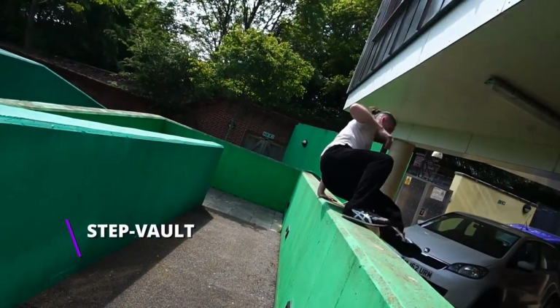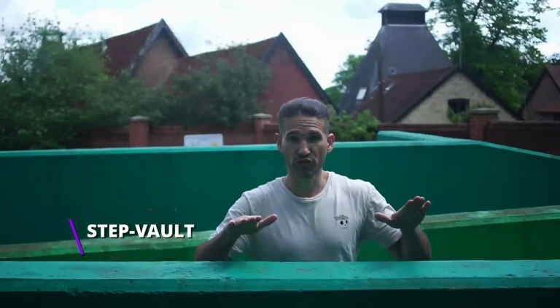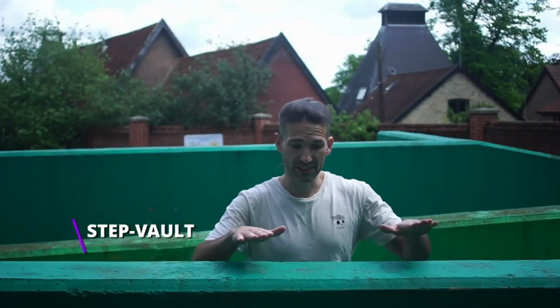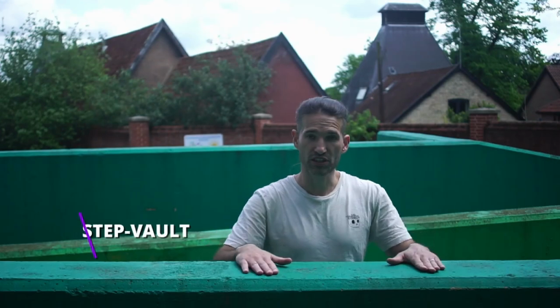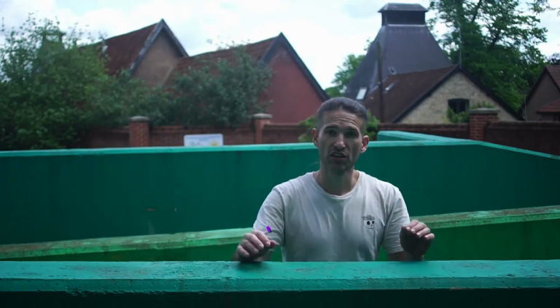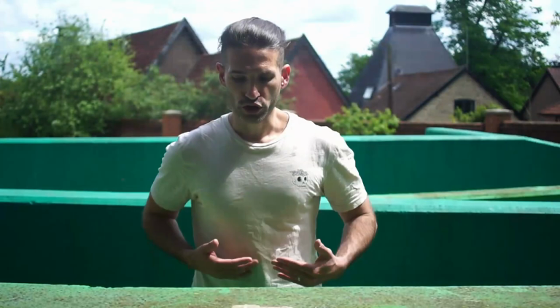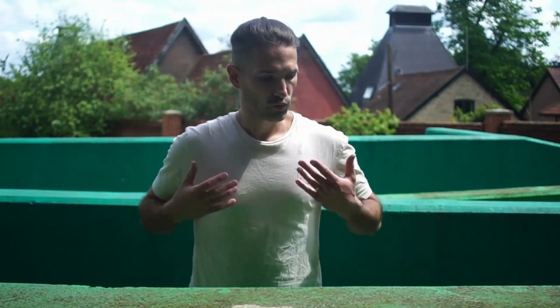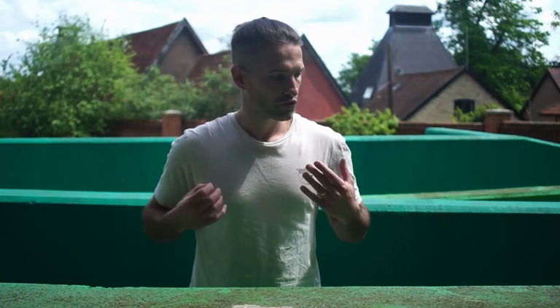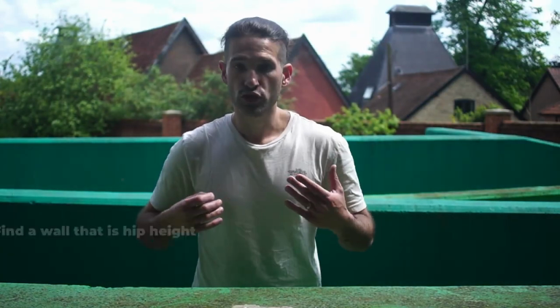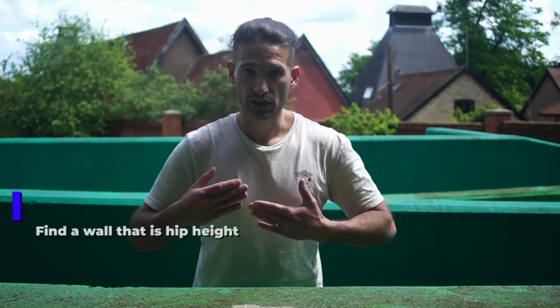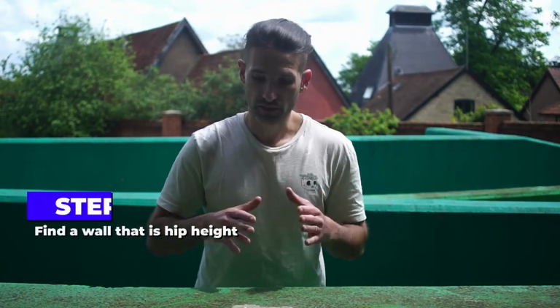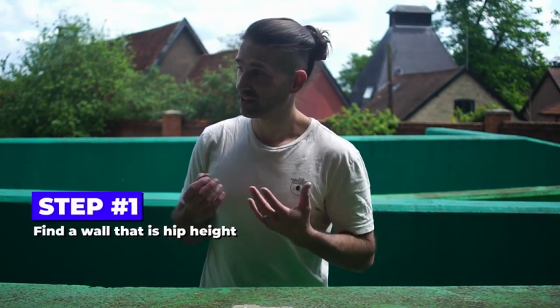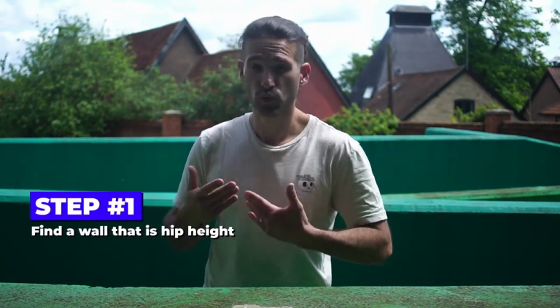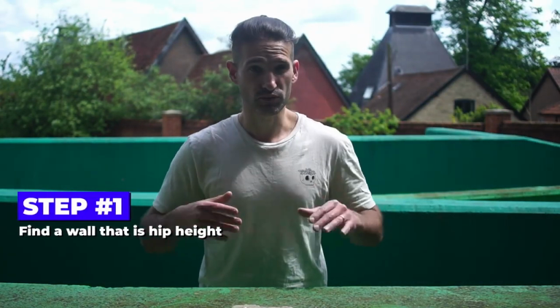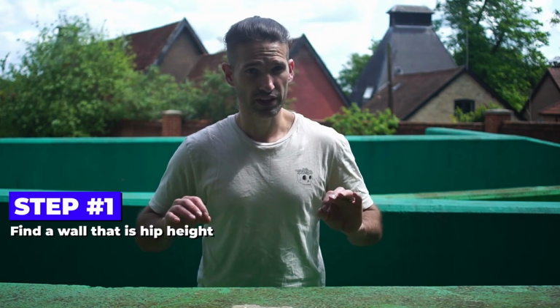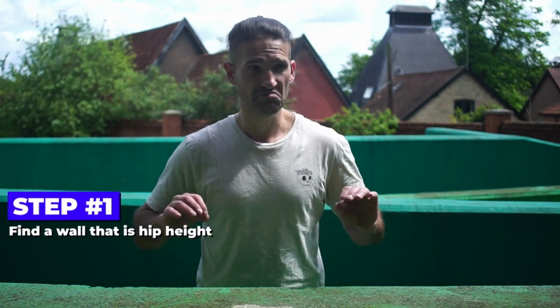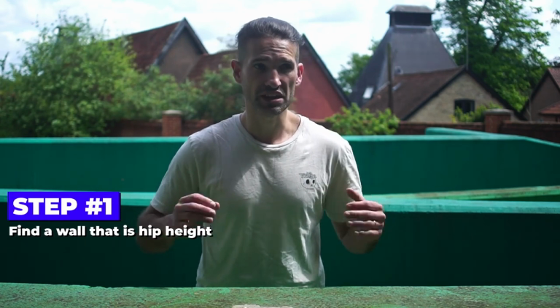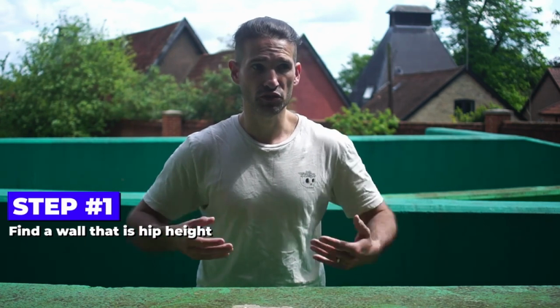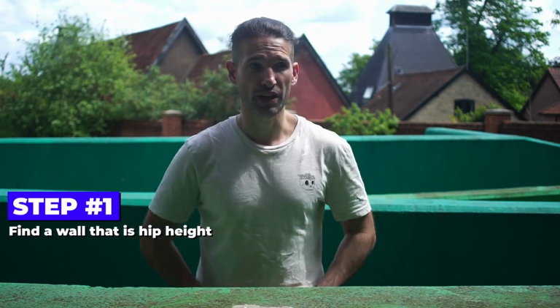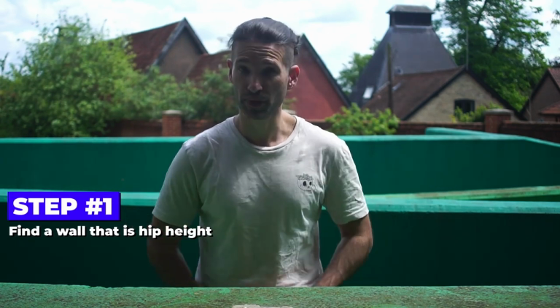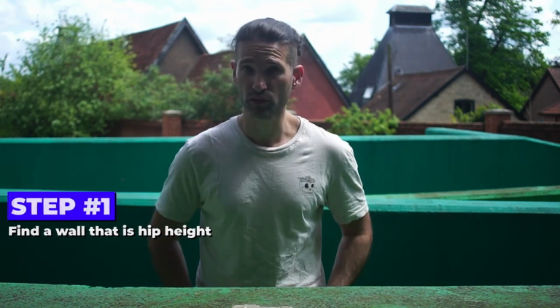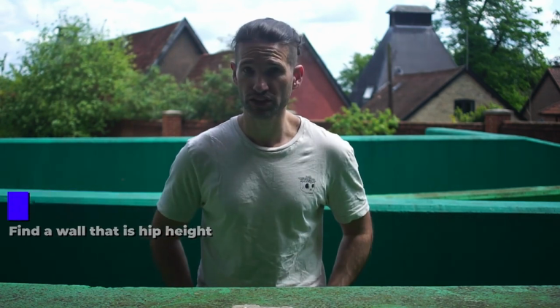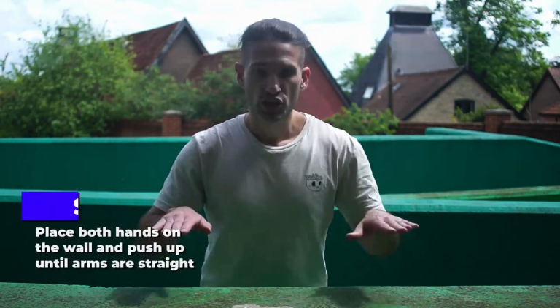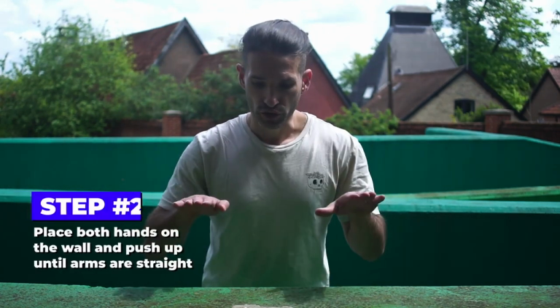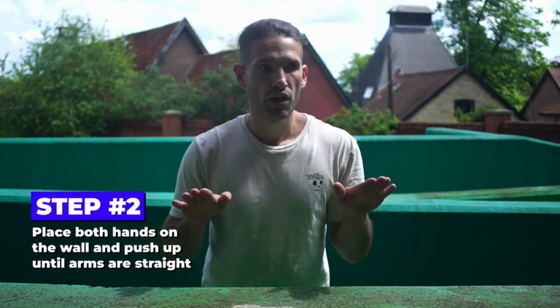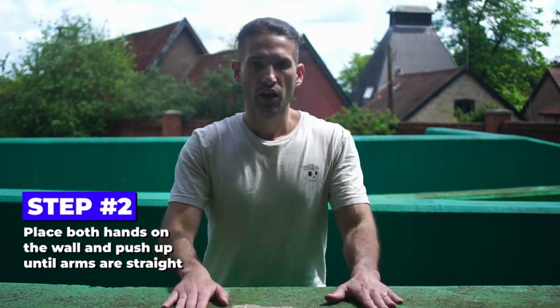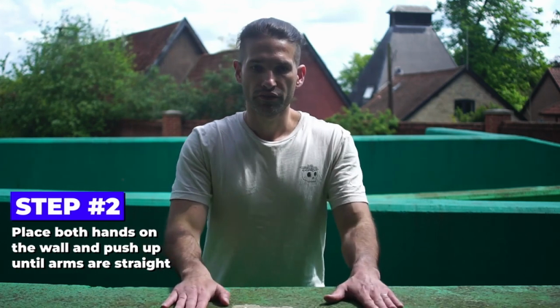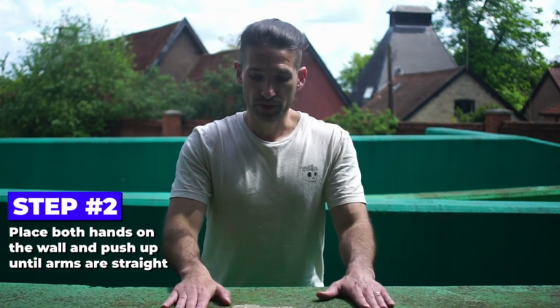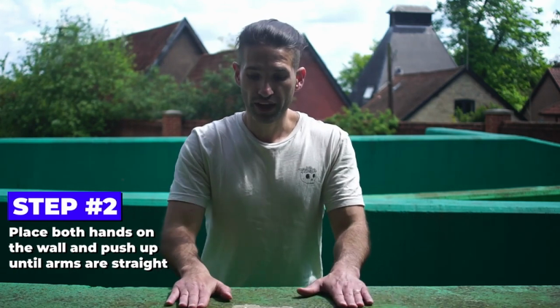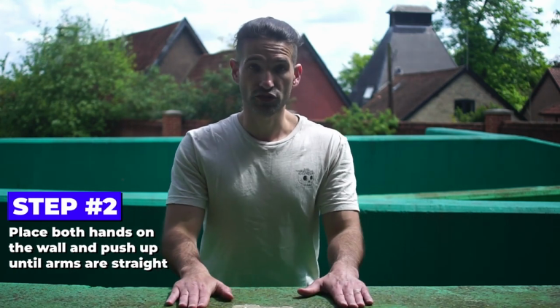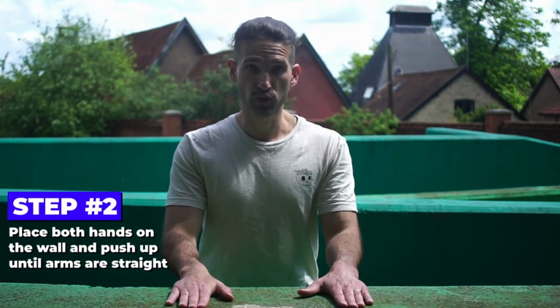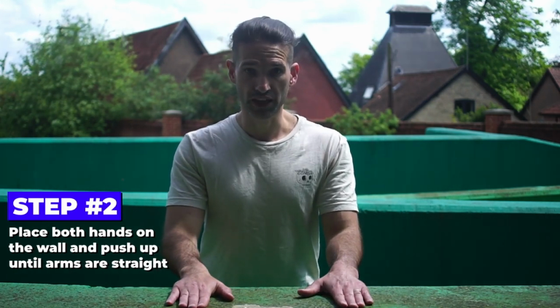We're going to go from a very basic position. Before you start, pick a wall that's really ideal for you — perhaps hip height, I would advise. Start by putting both hands on the top of the wall.